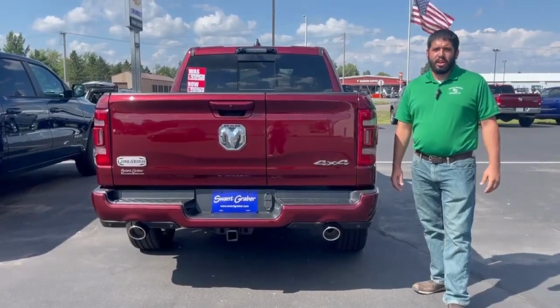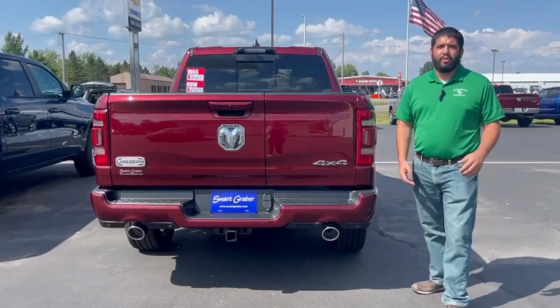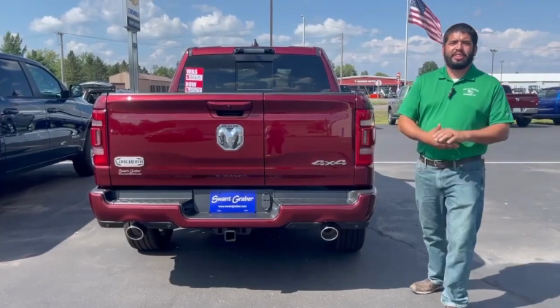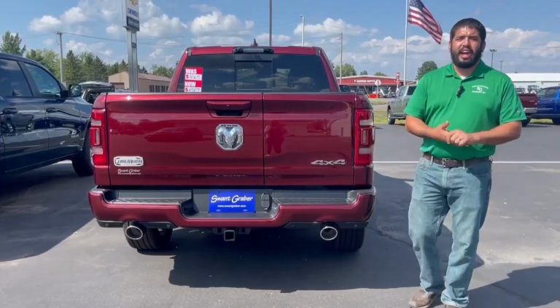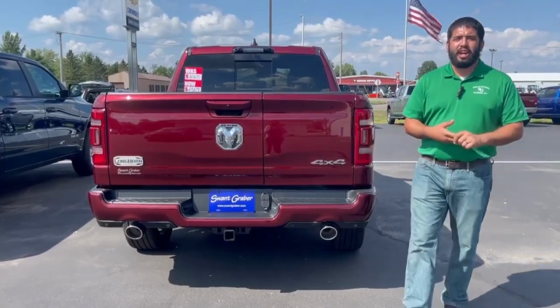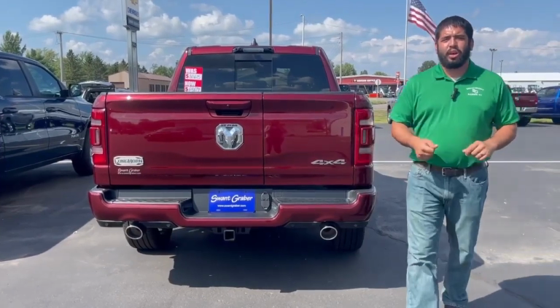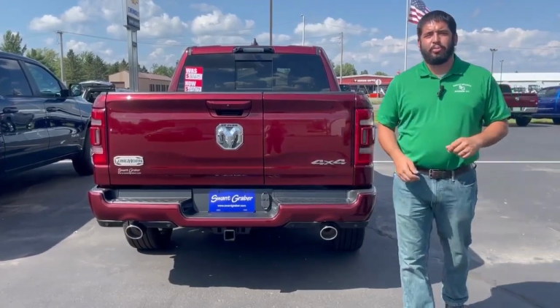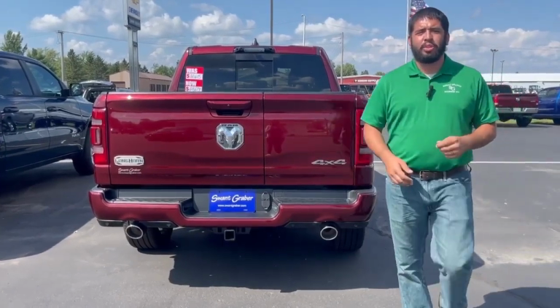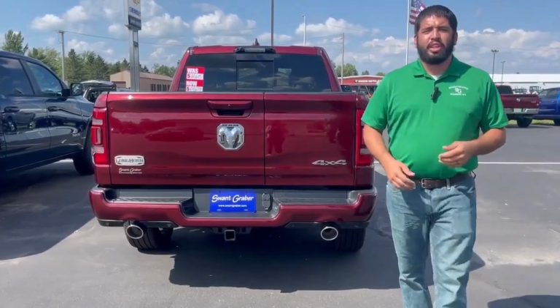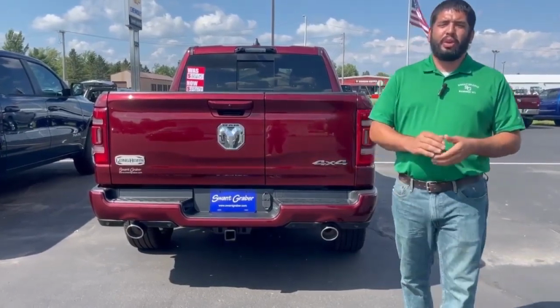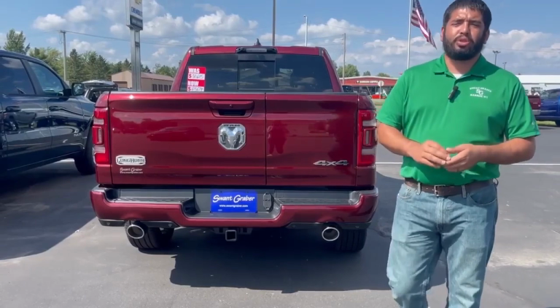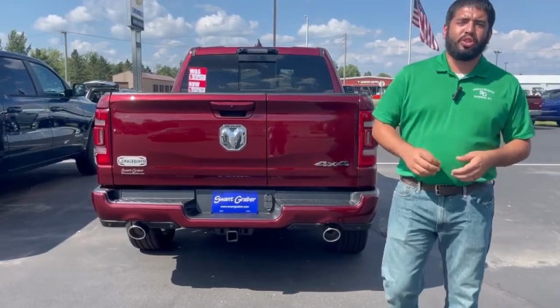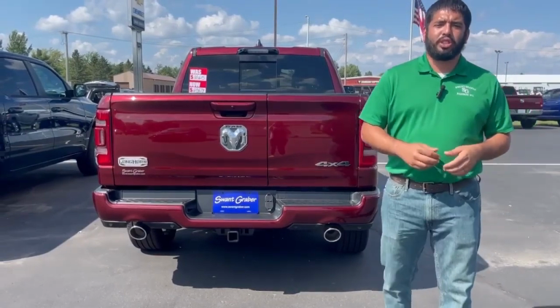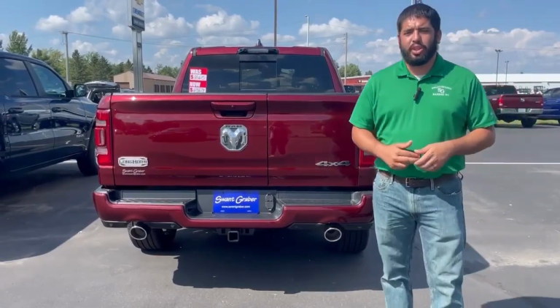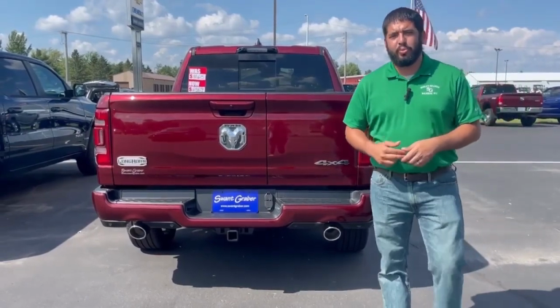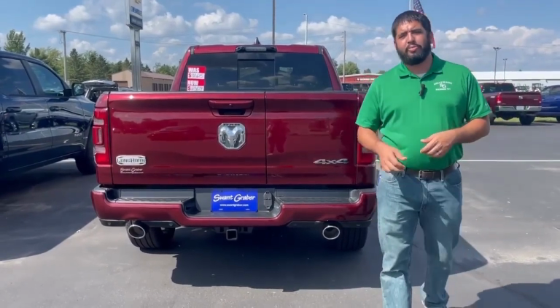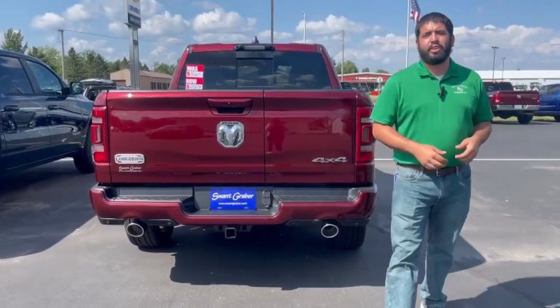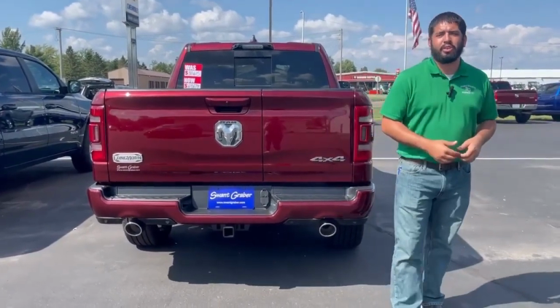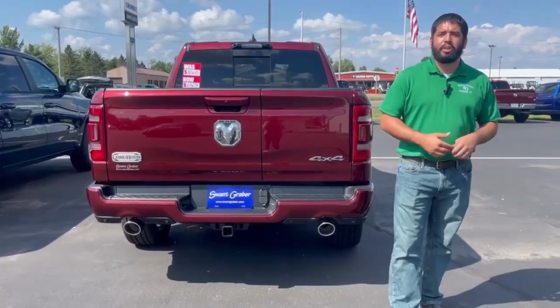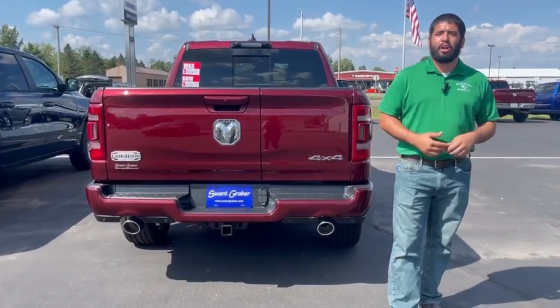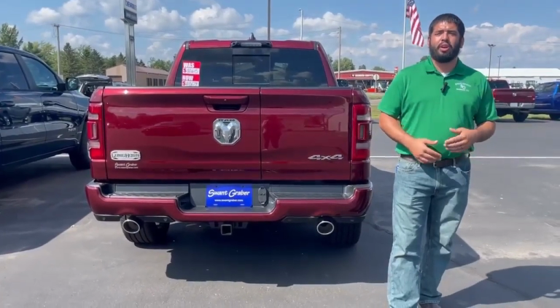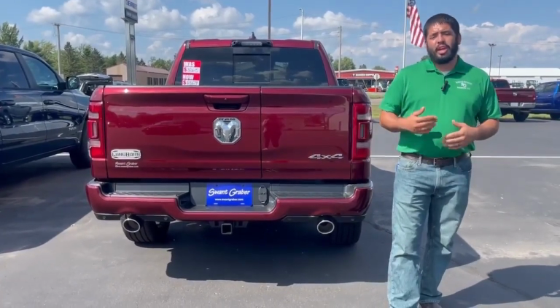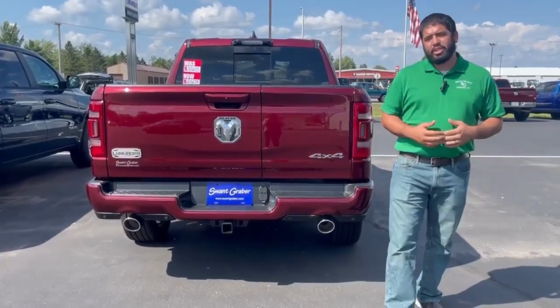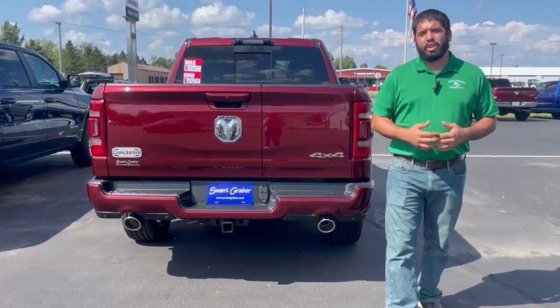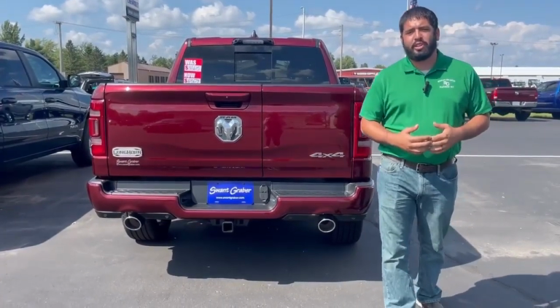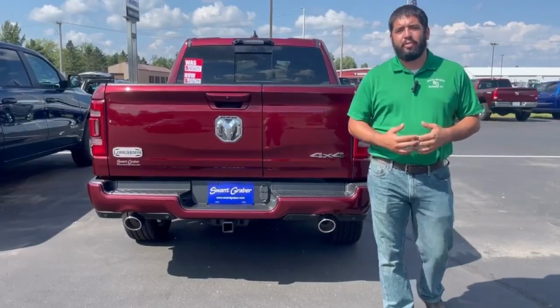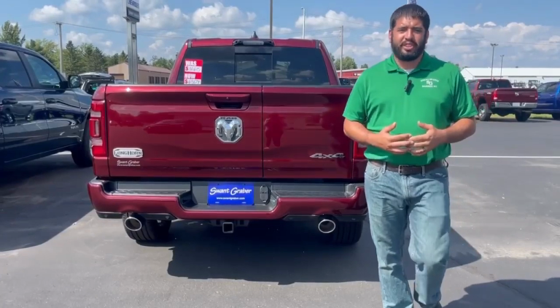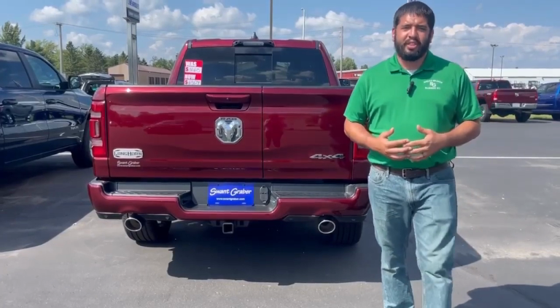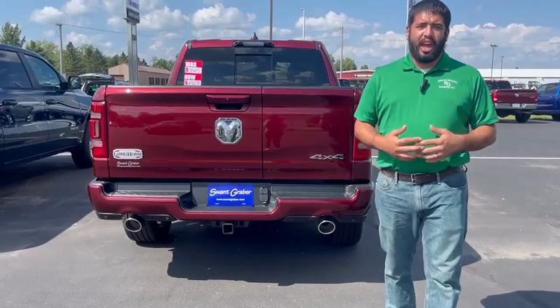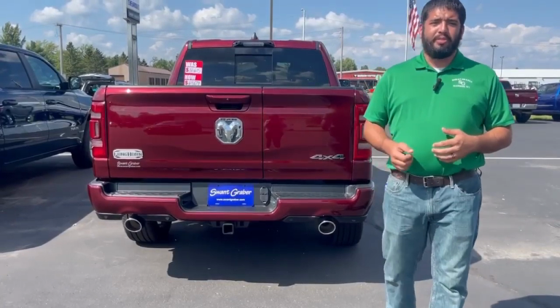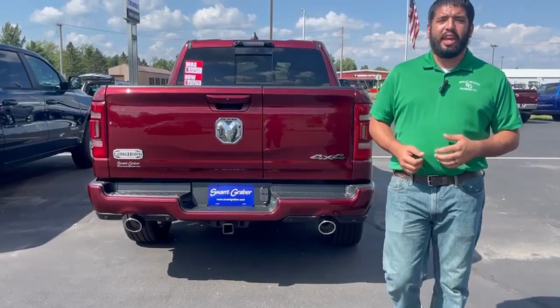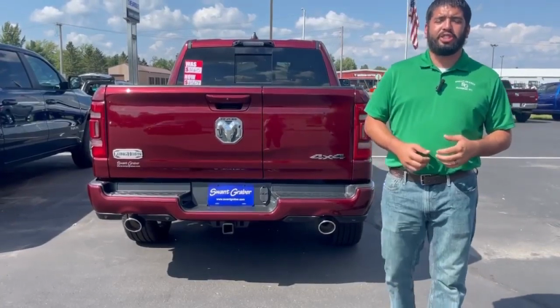Hello everyone, this is Talon down at Swan Graber Motors. This week I'm showing you the 2023 Ram 1500 Laramie Longhorn. In this truck you're going to get the 5.7 liter Hemi V8 engine.